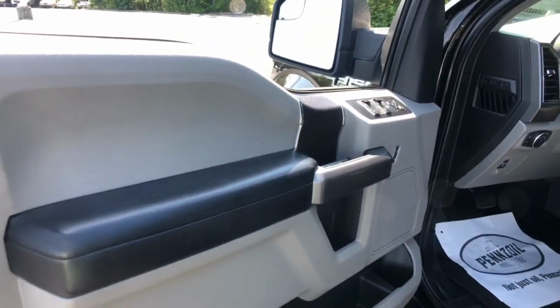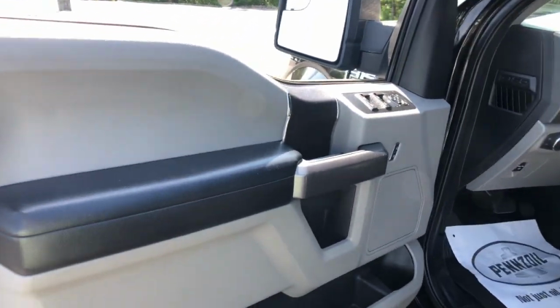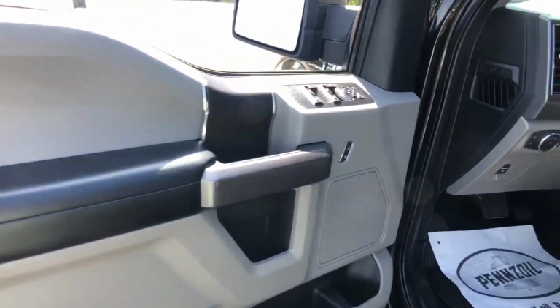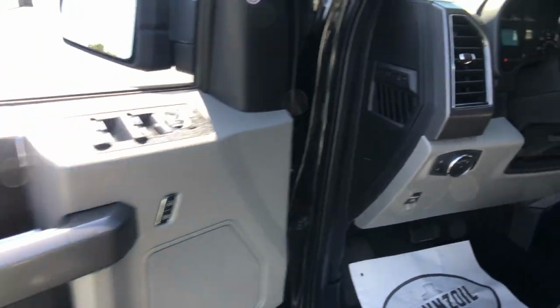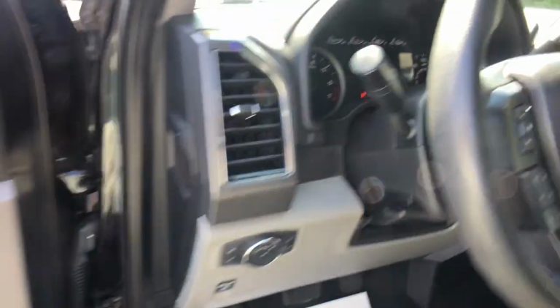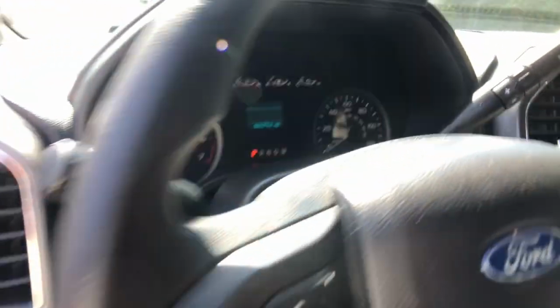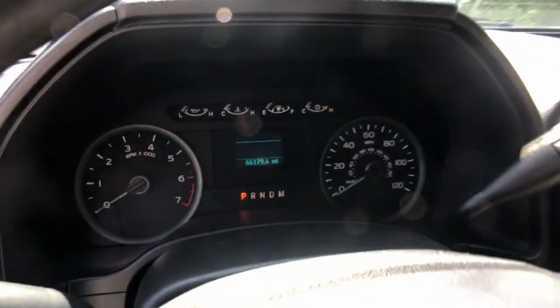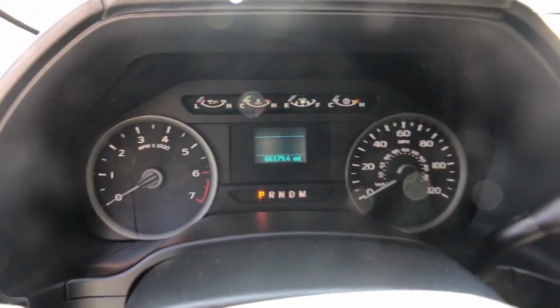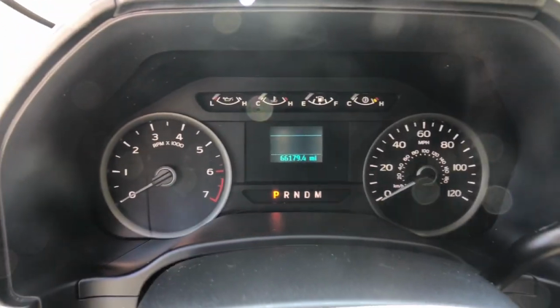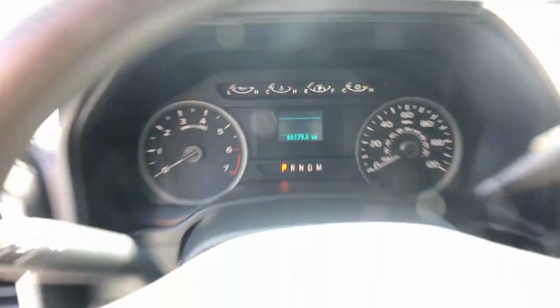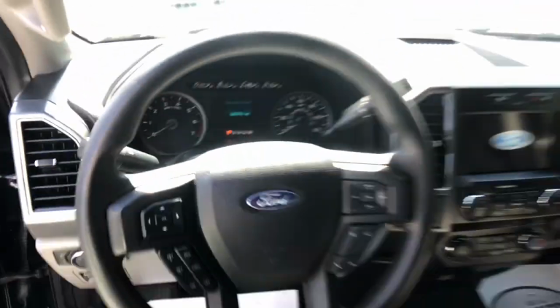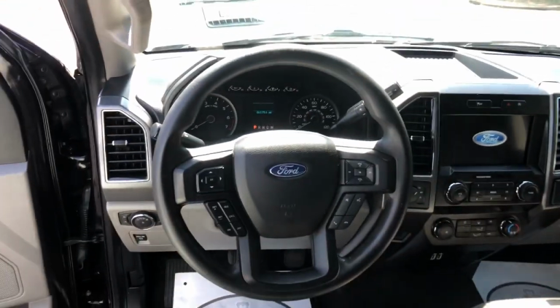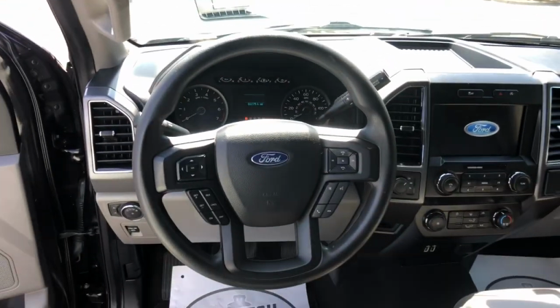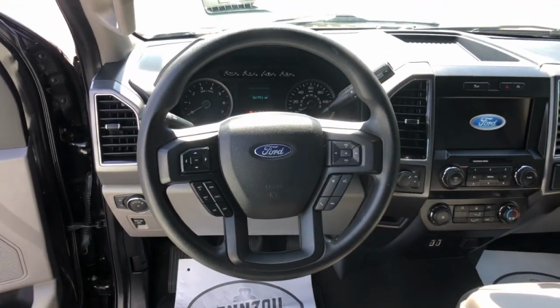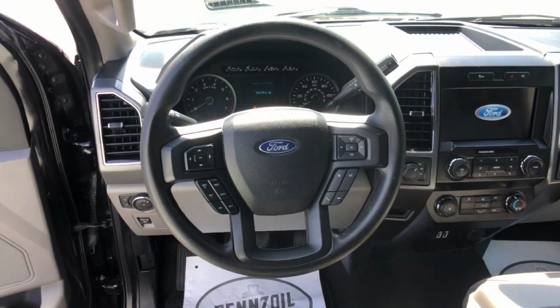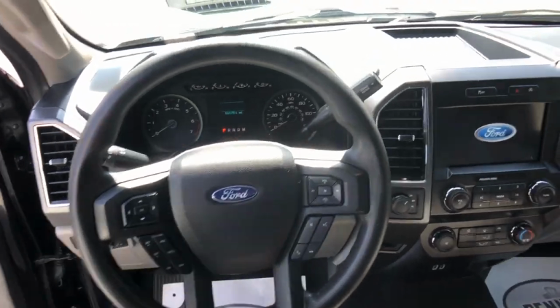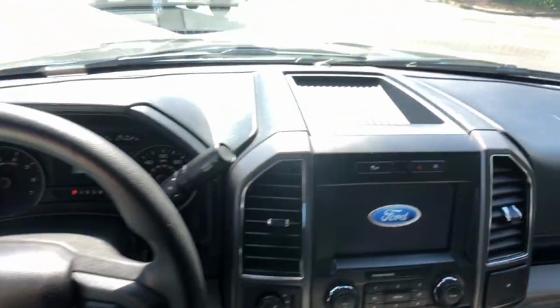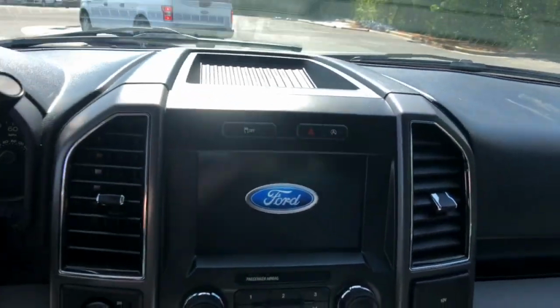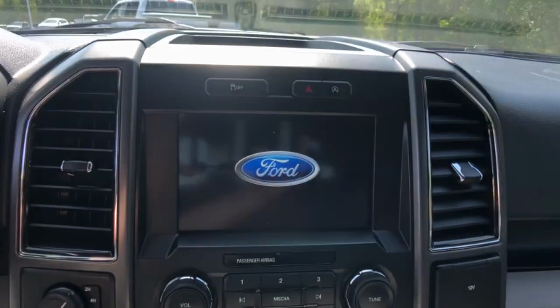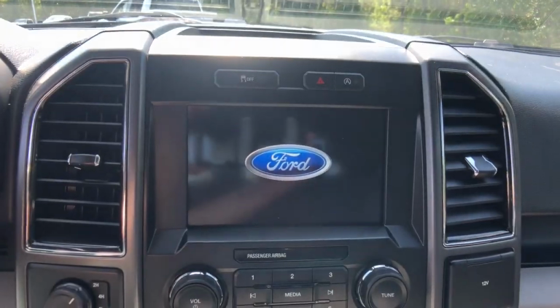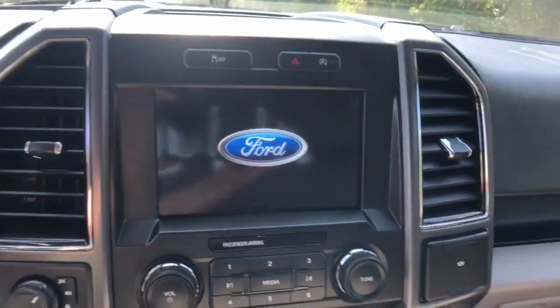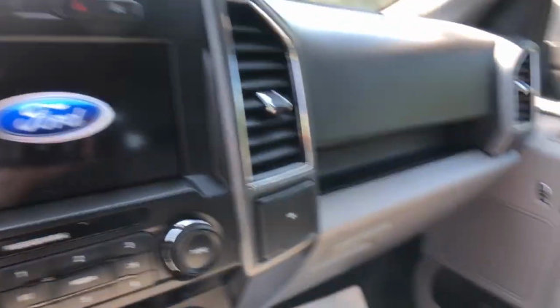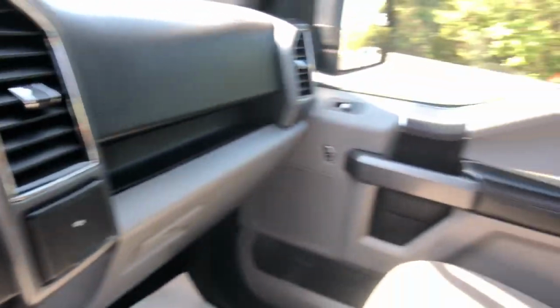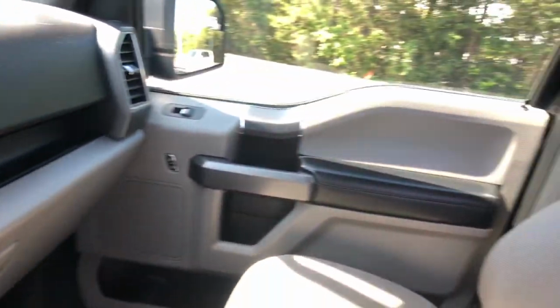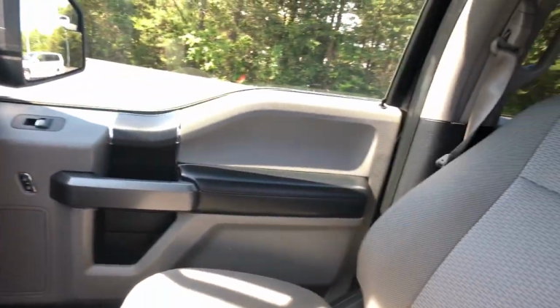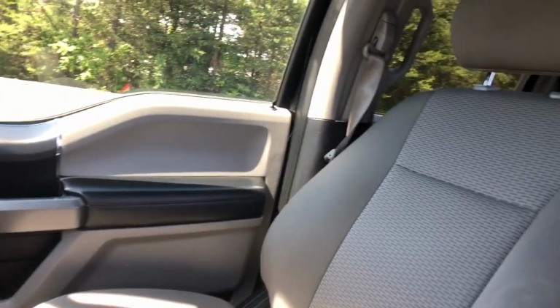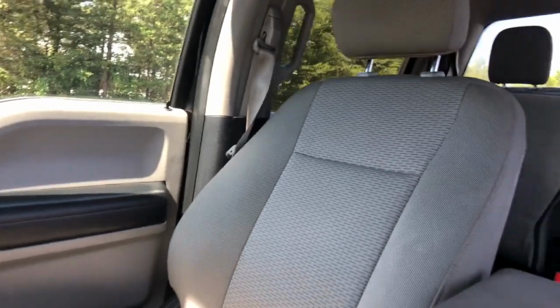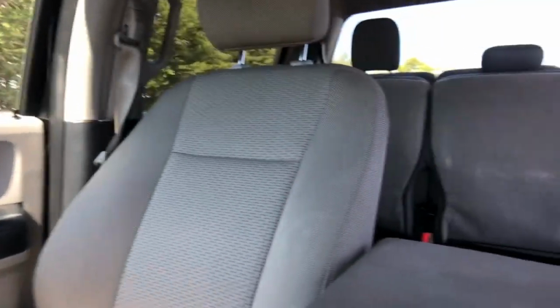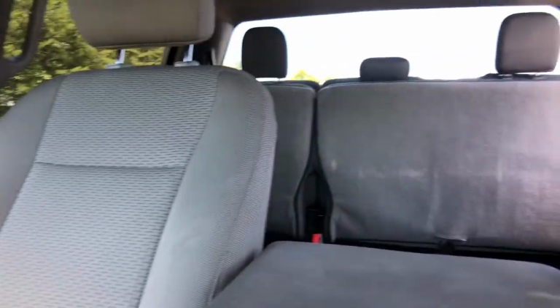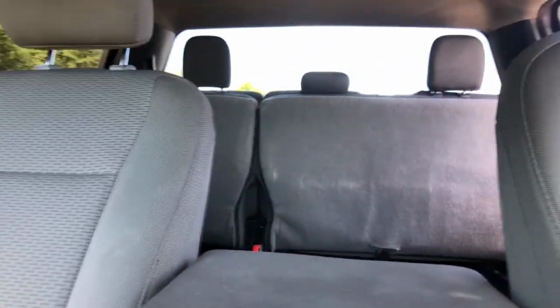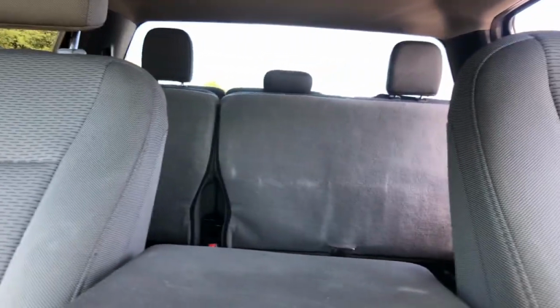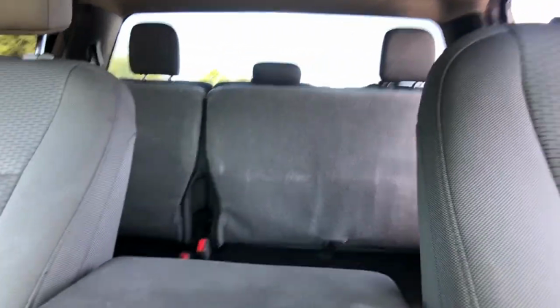Apple CarPlay and/or Android Auto, Pre-Collision System, Touchscreen Infotainment System, Turbocharged Engine, Fog Lamps, V6 Cylinder Engine, 4-Wheel Drive, Bluetooth Connection, Aluminum Wheels, Wi-Fi Hotspot.